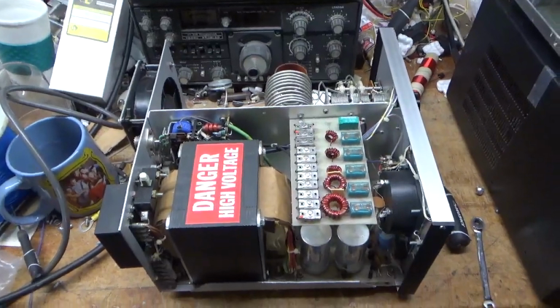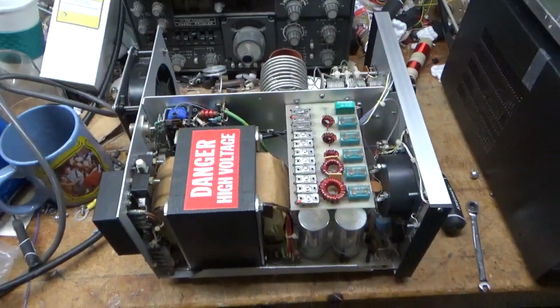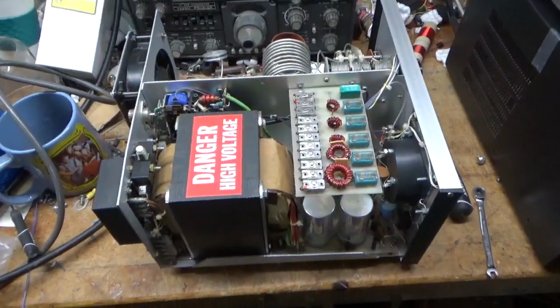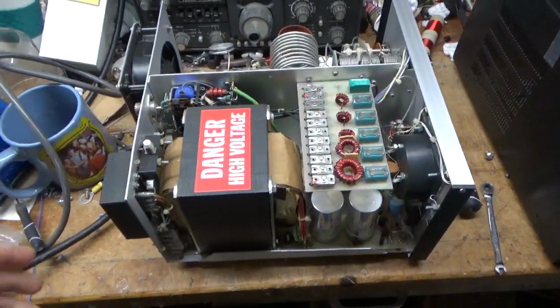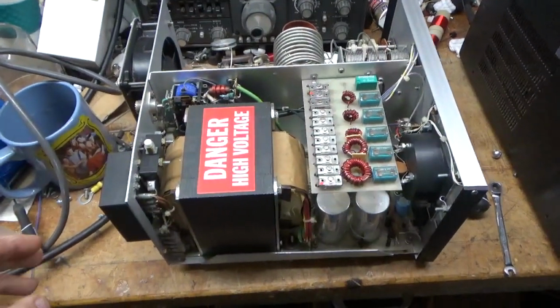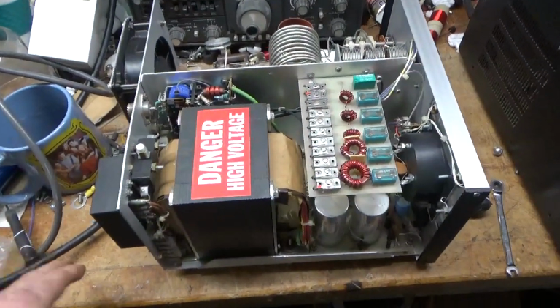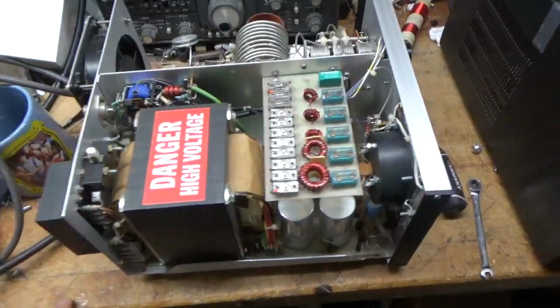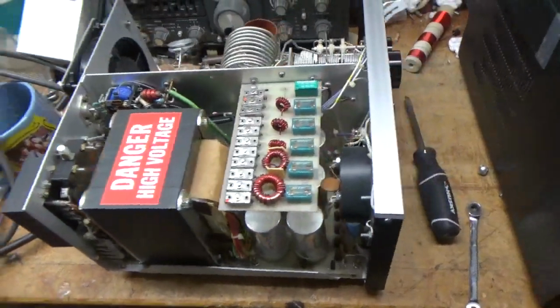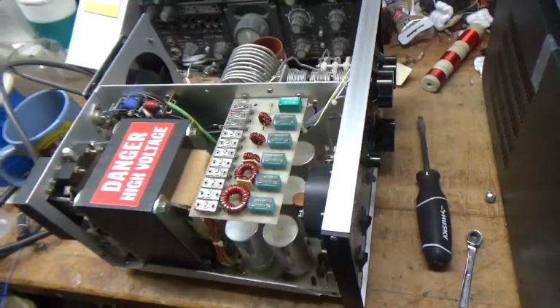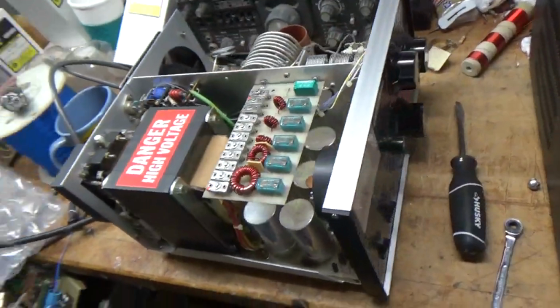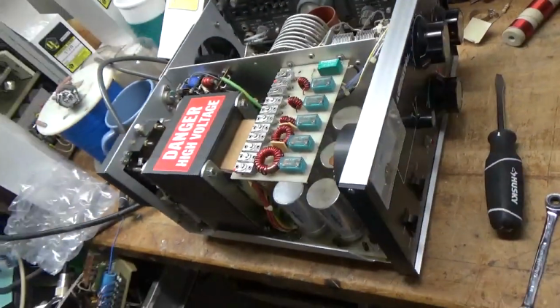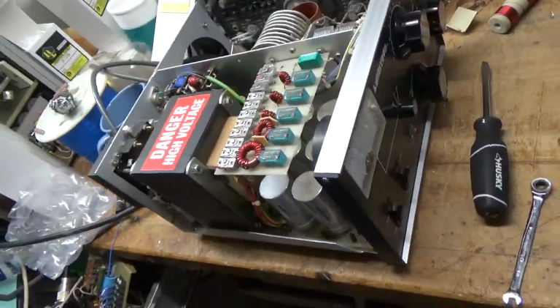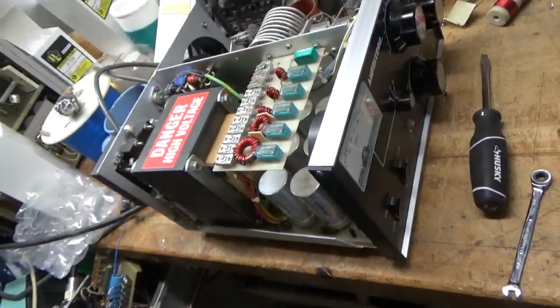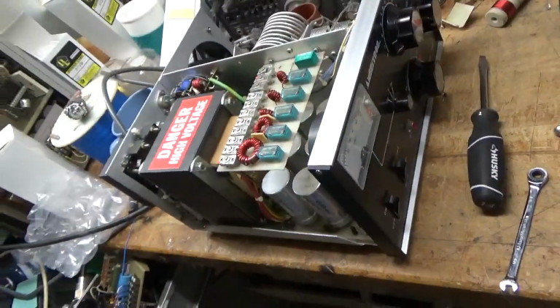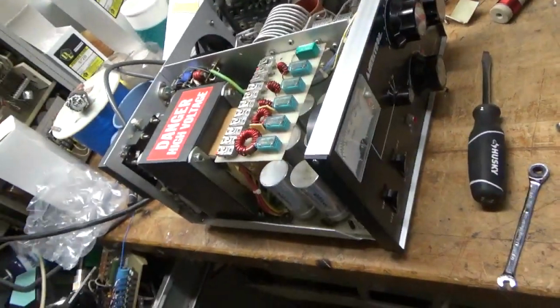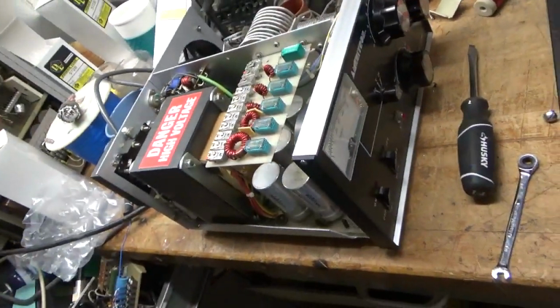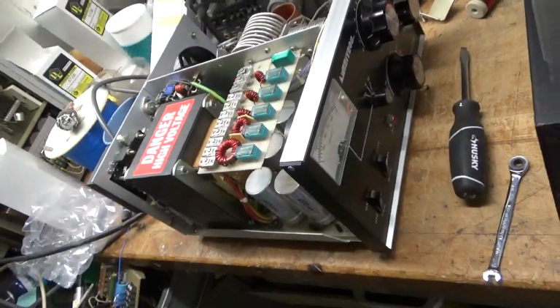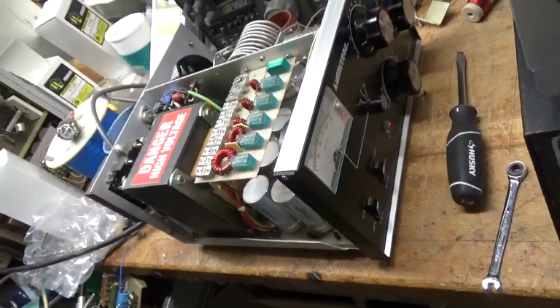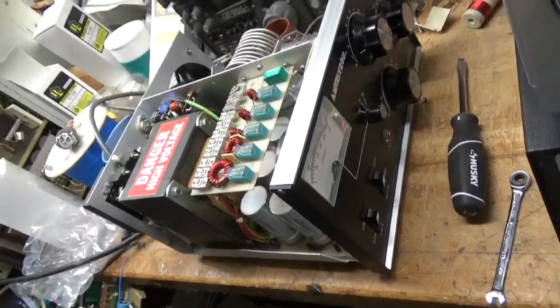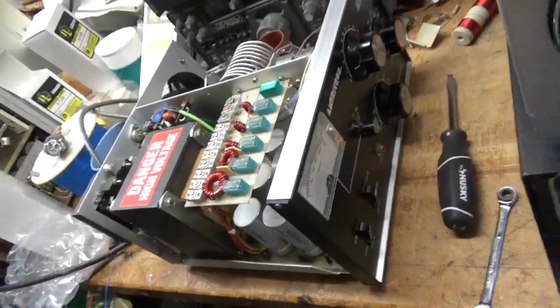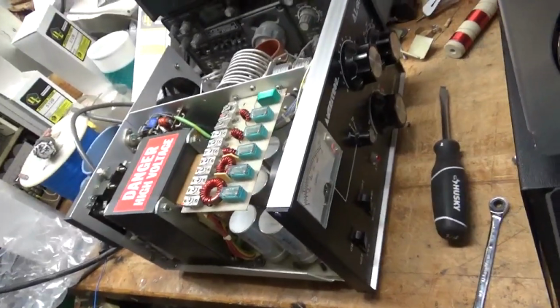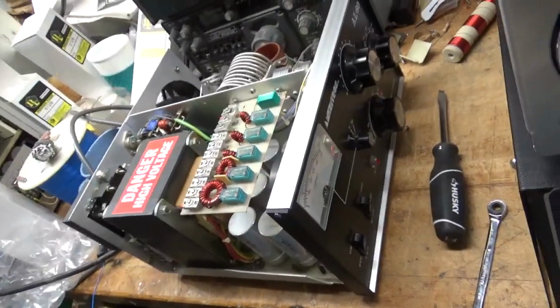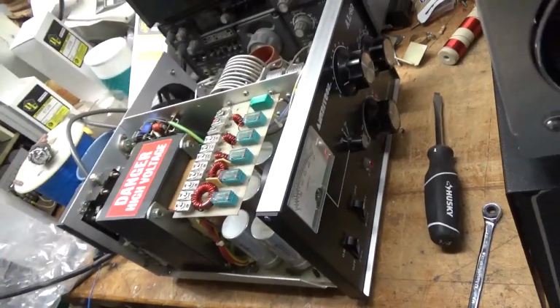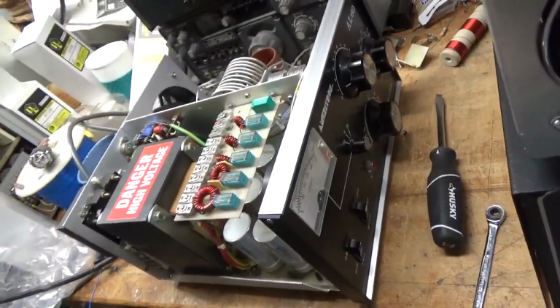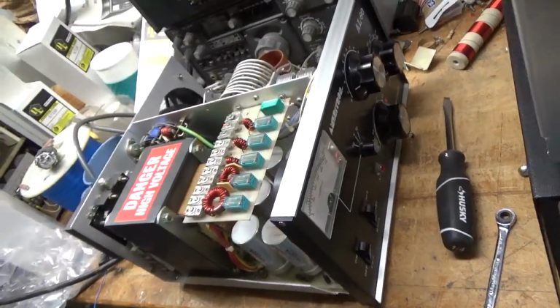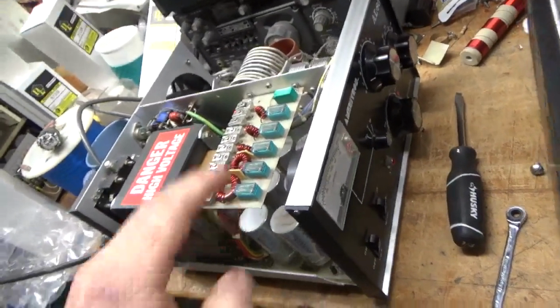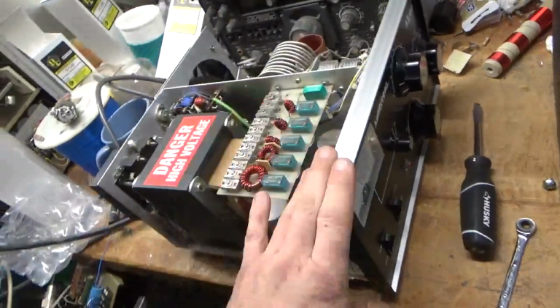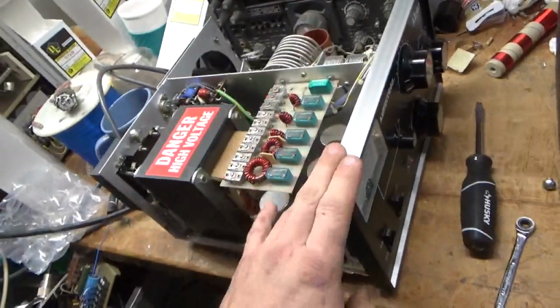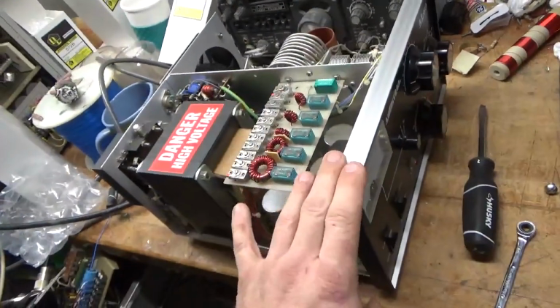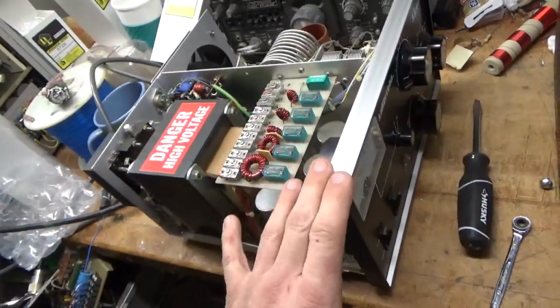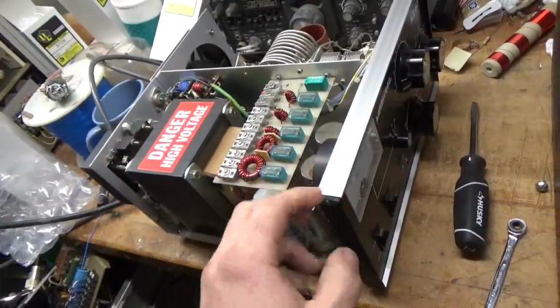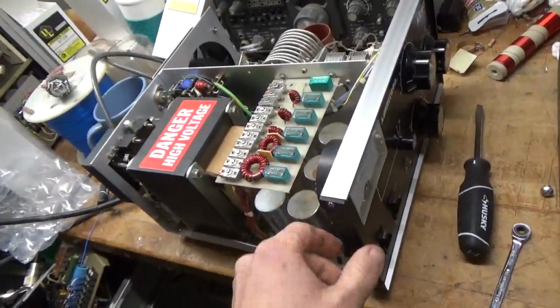Hey everybody, AmpRepairGuy.com, 203-892-4119. So we have an Ameritron AL80 — the original AL80.